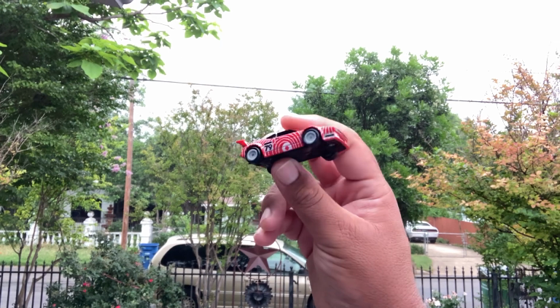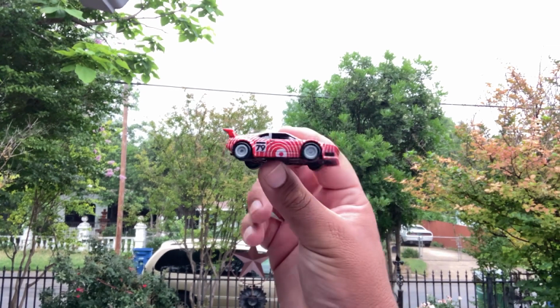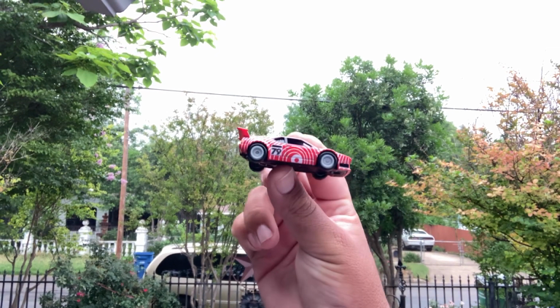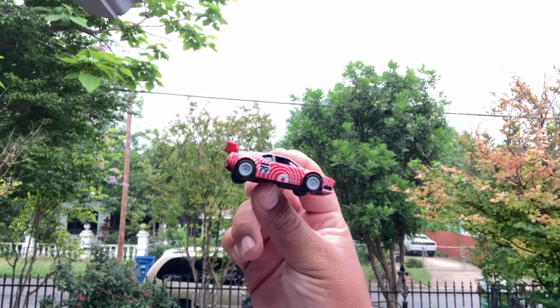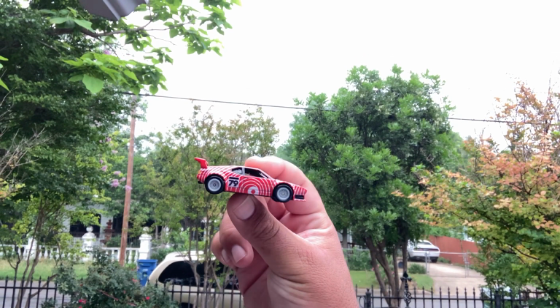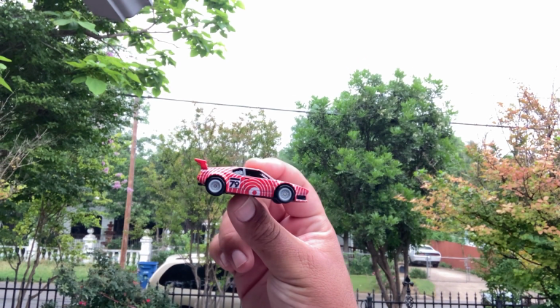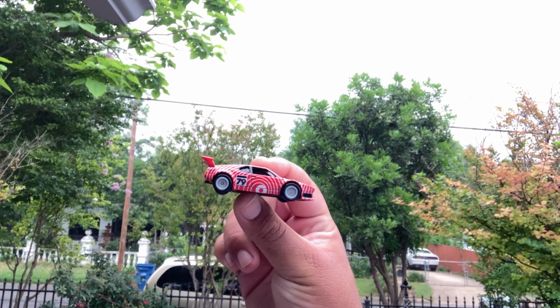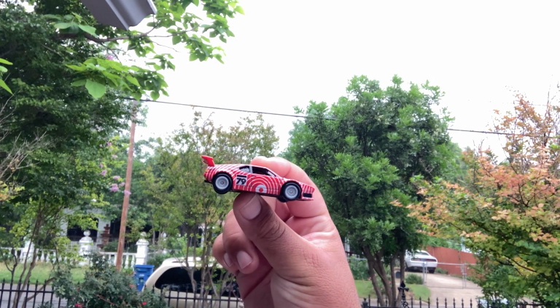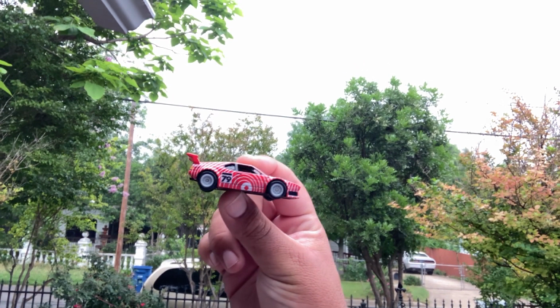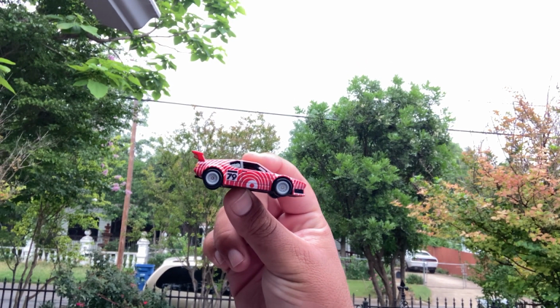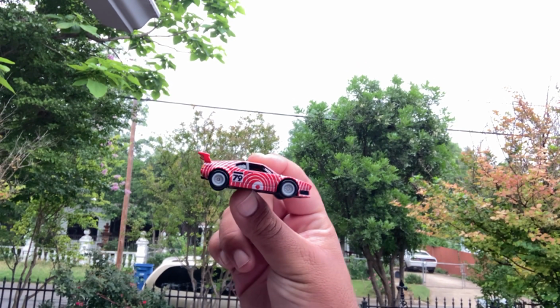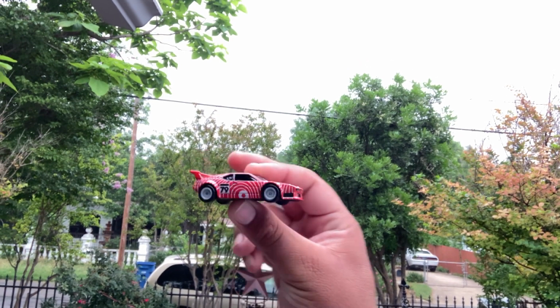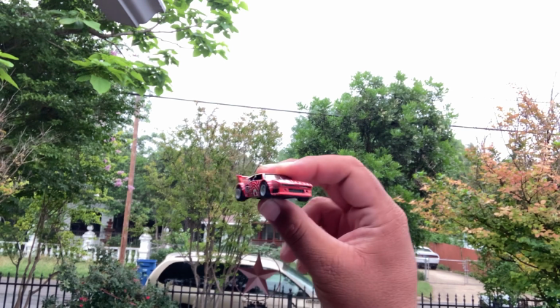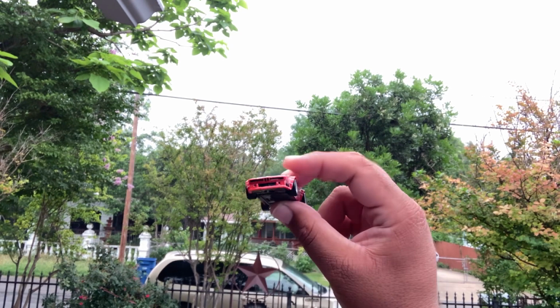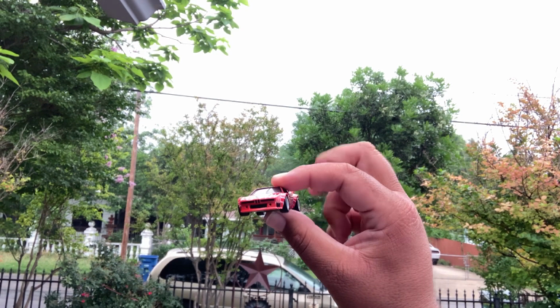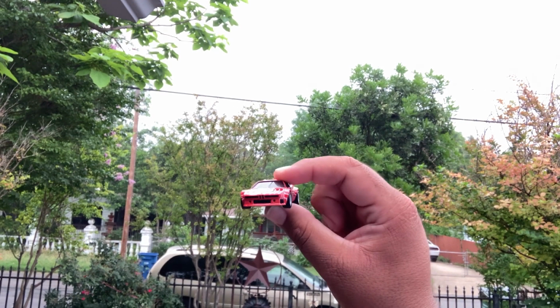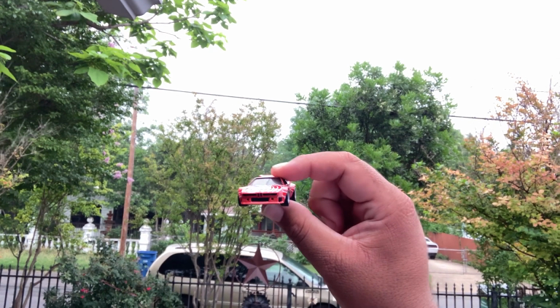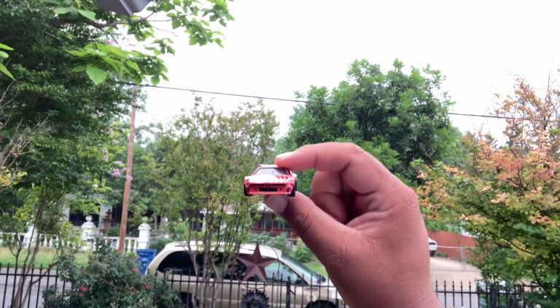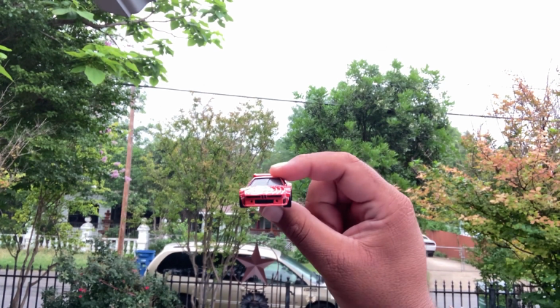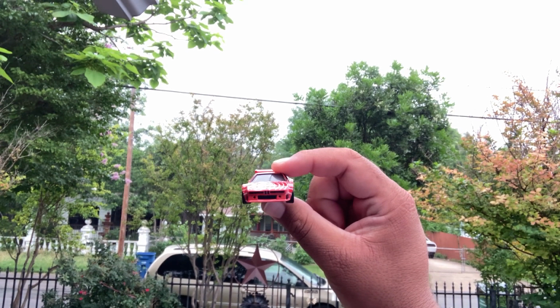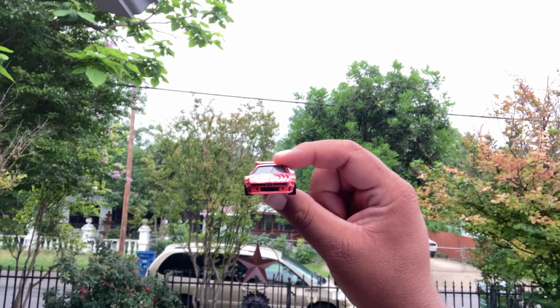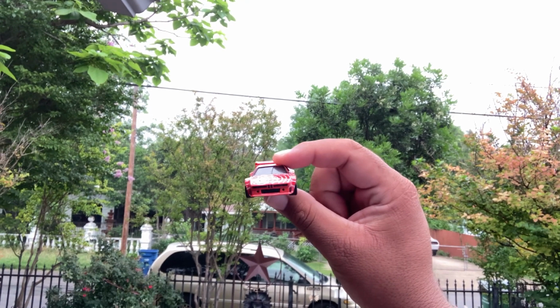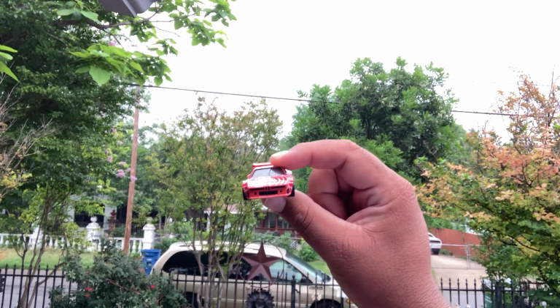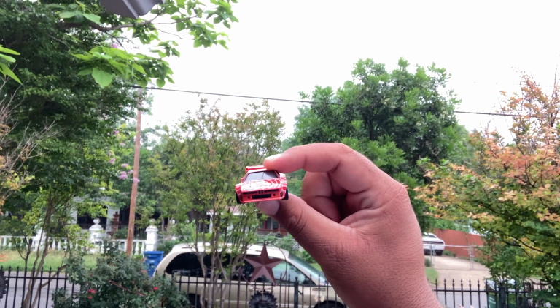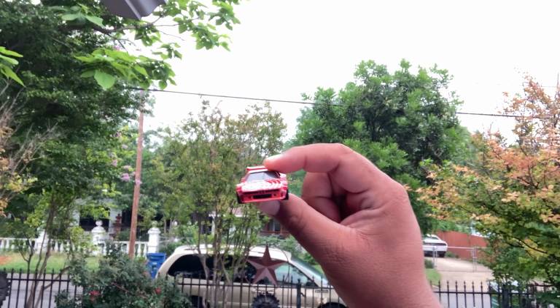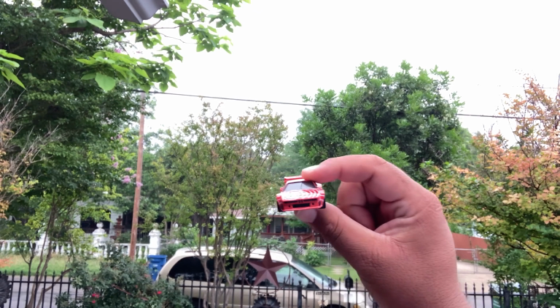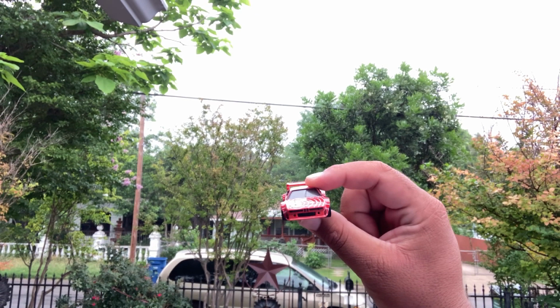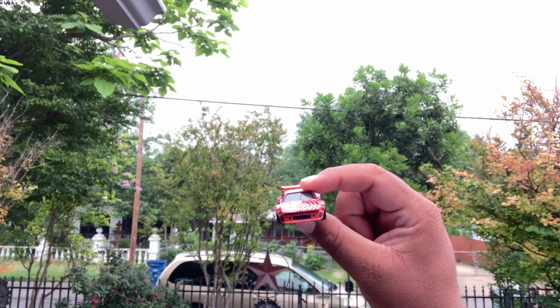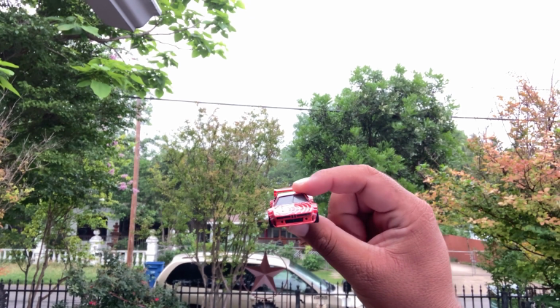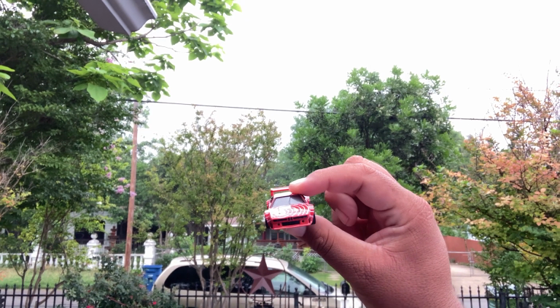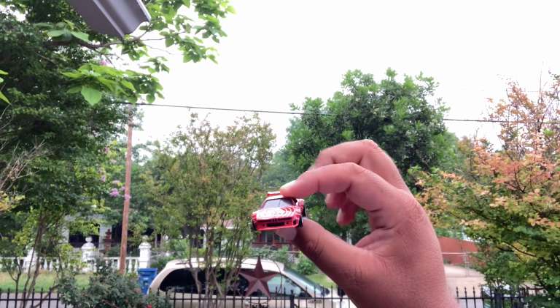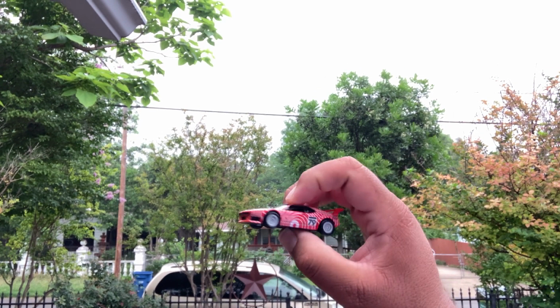Usually I'm into more trucks and things of that nature, but this one just felt really cool out of the package, so I decided to highlight it. Really awesome.